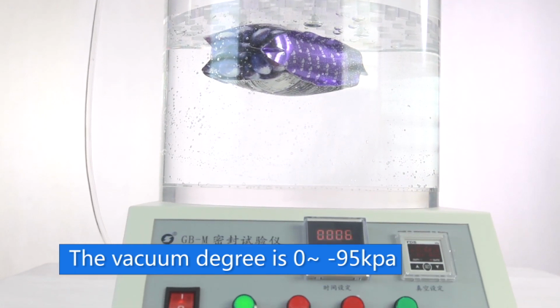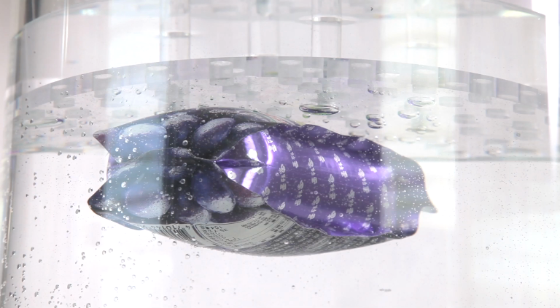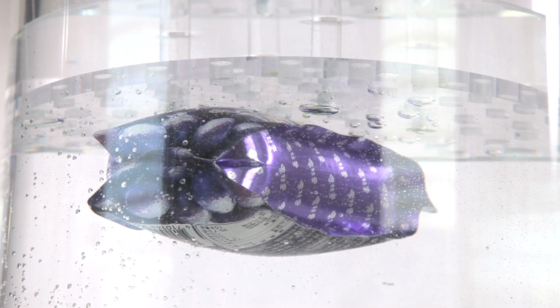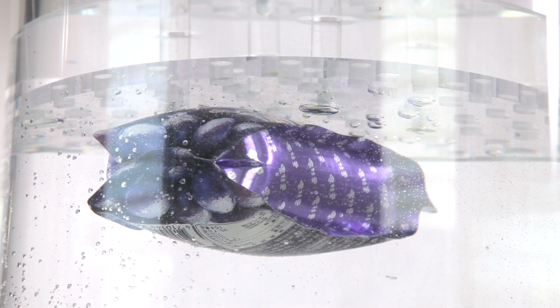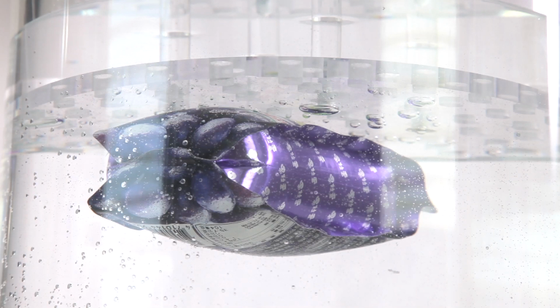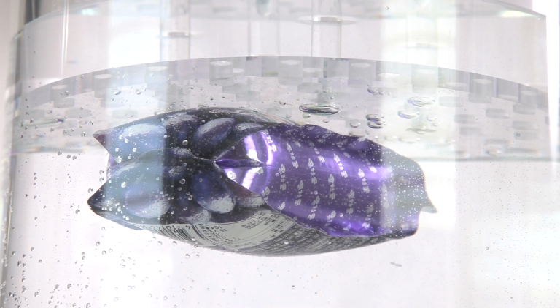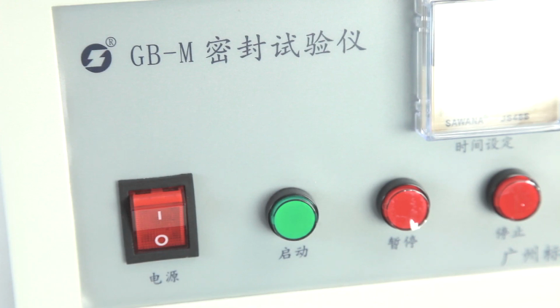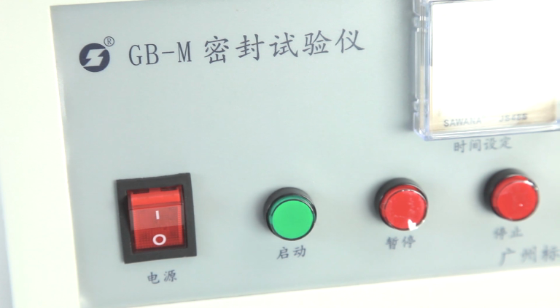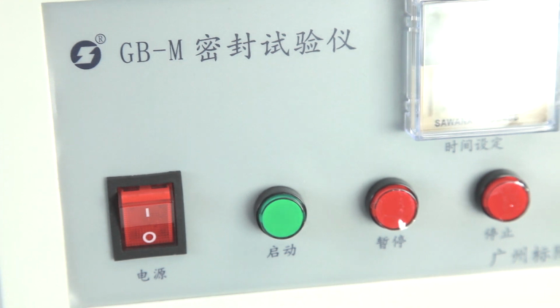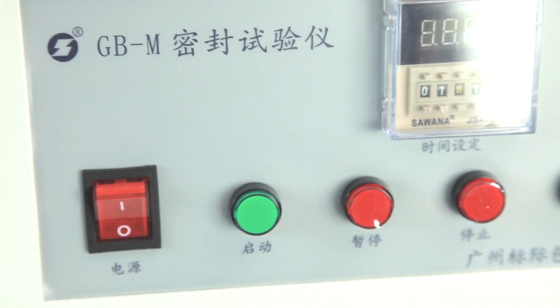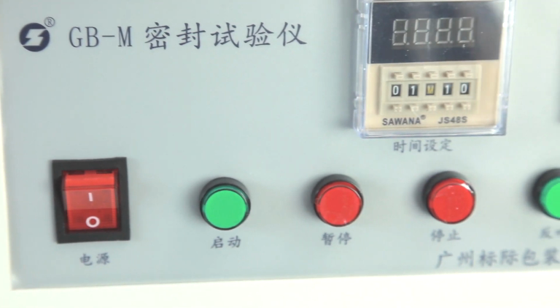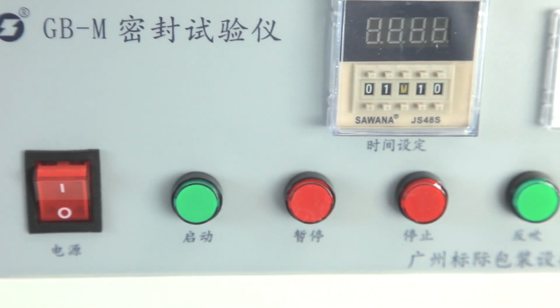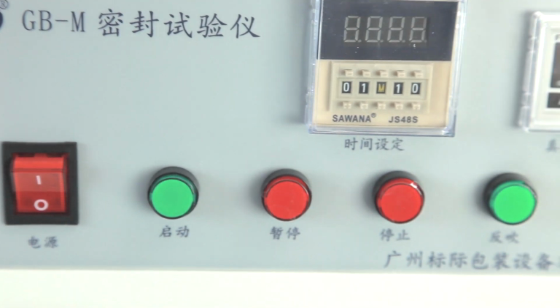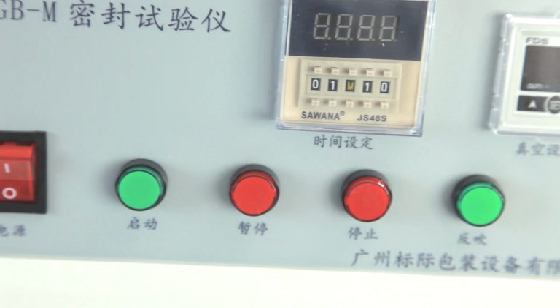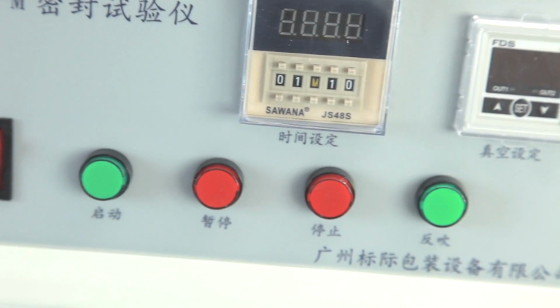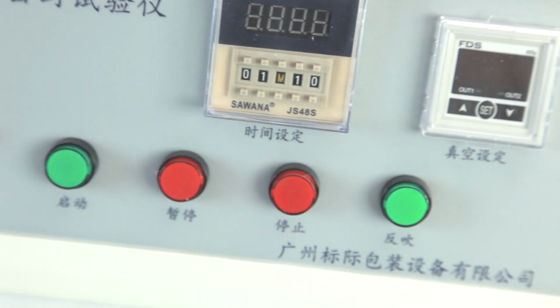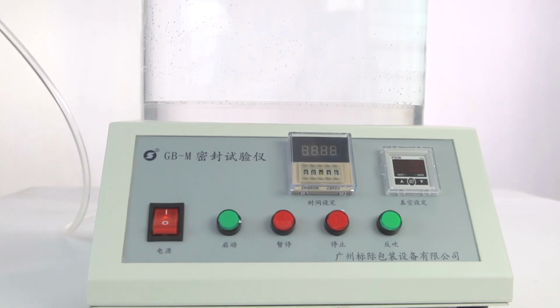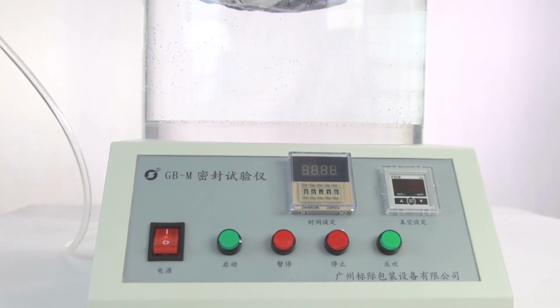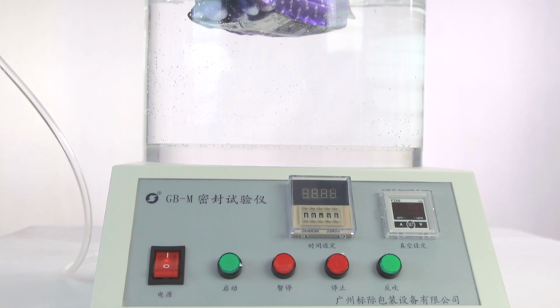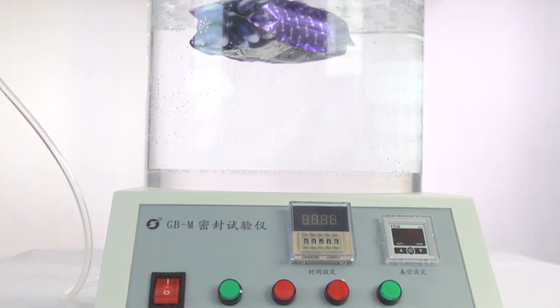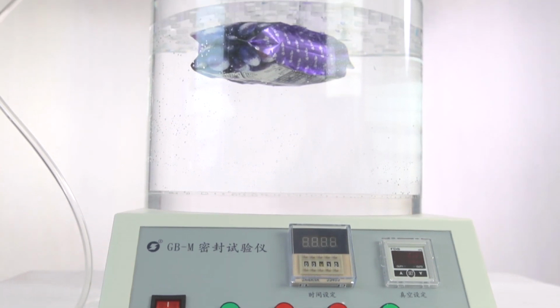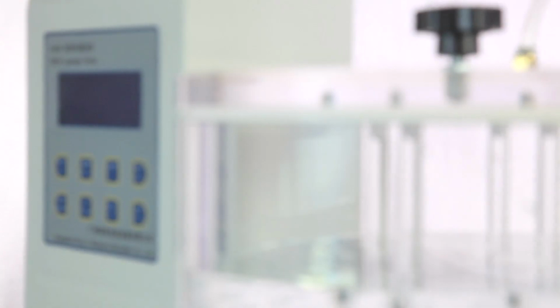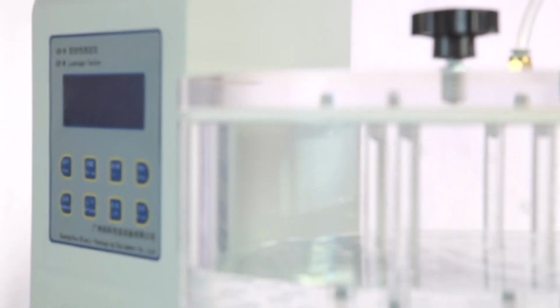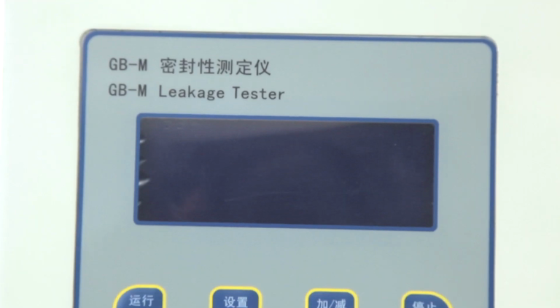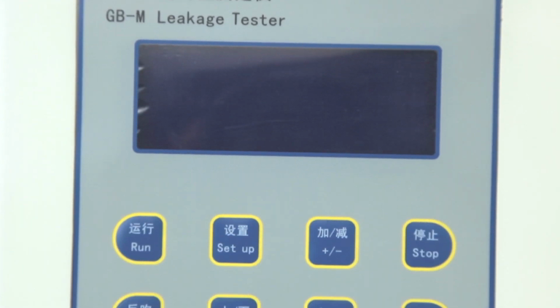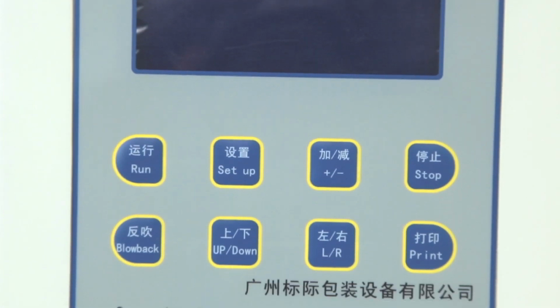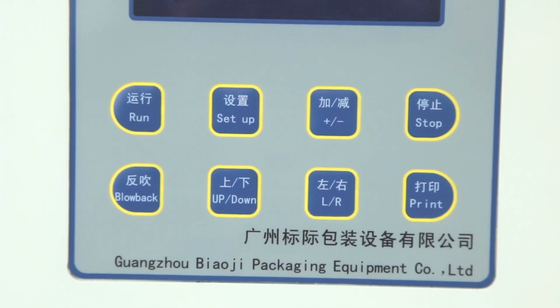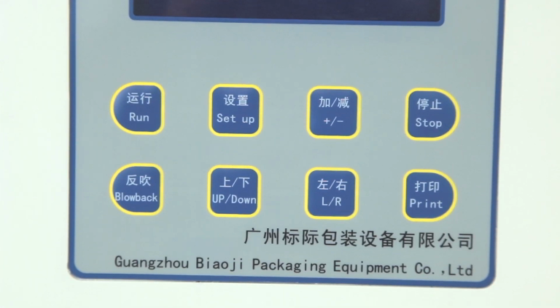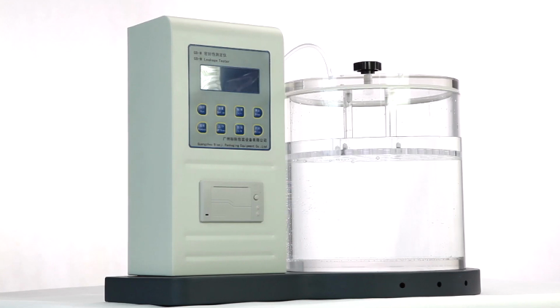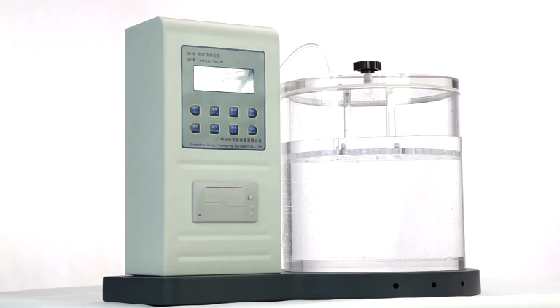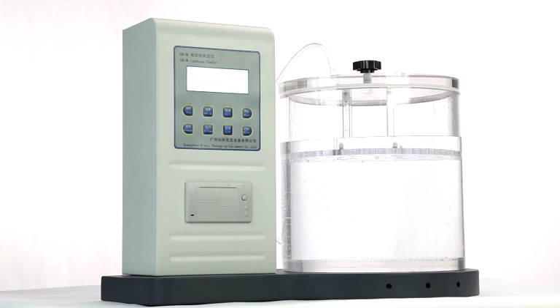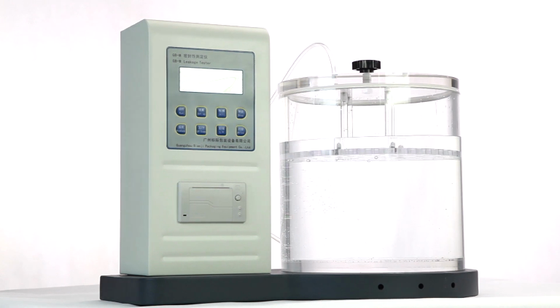It's used to test the leakage stages of sealed packaging bags, bottles, cans and so on, used in the industries of packaging, food, beverage, pharmaceuticals, personal care and so on.